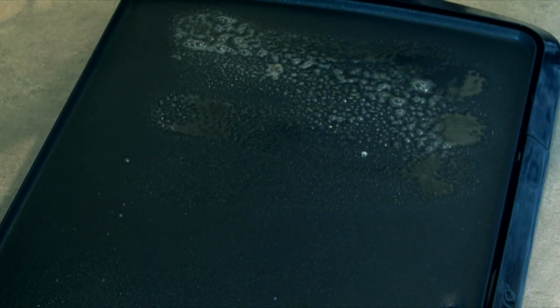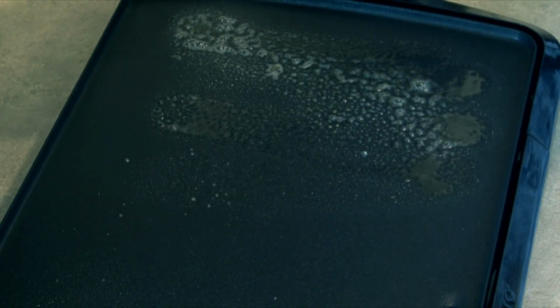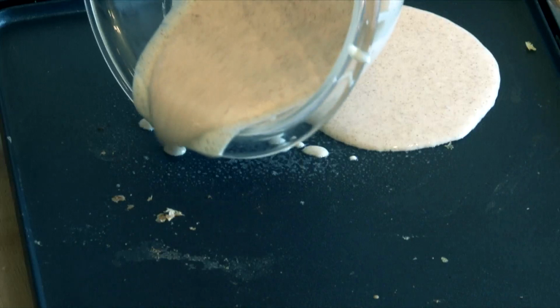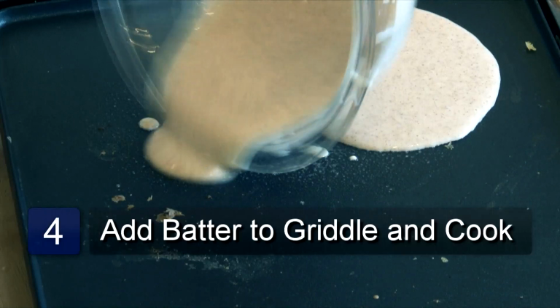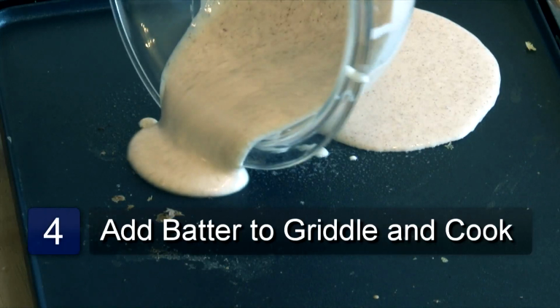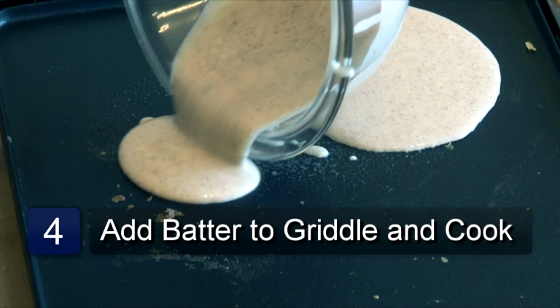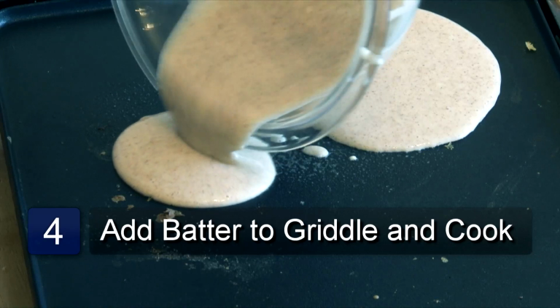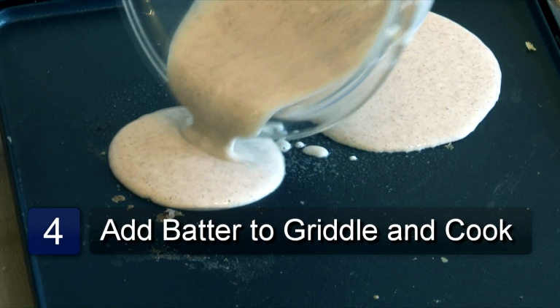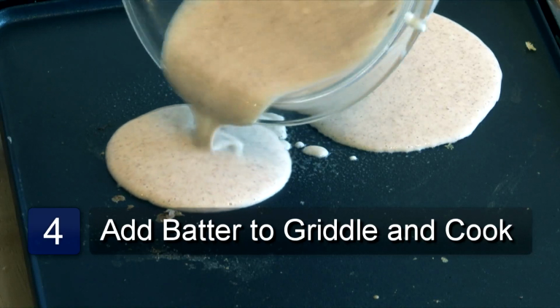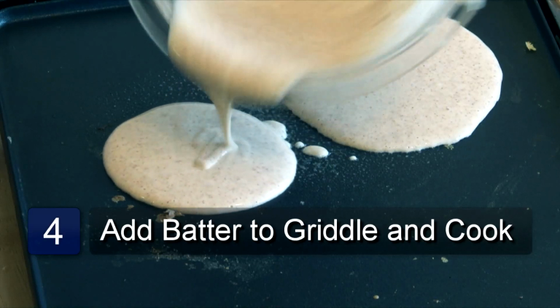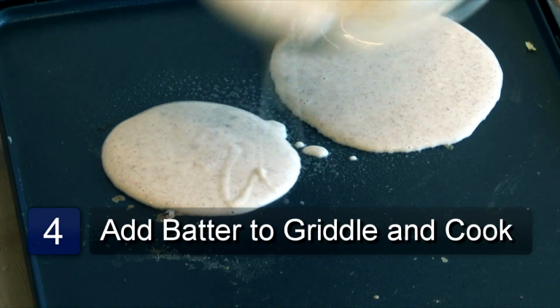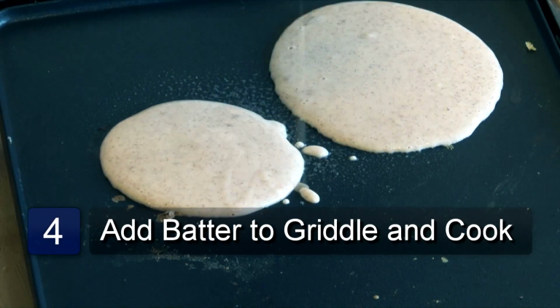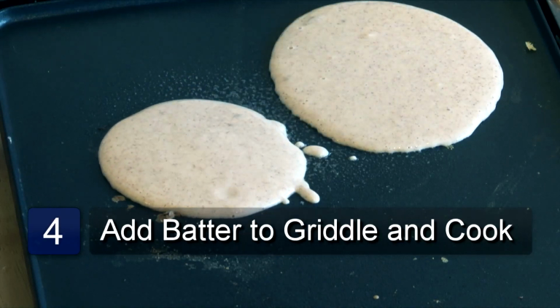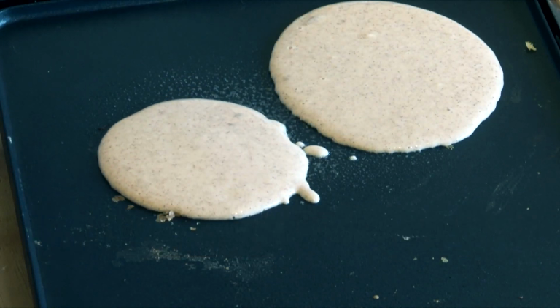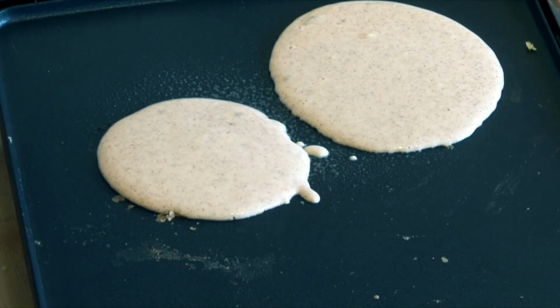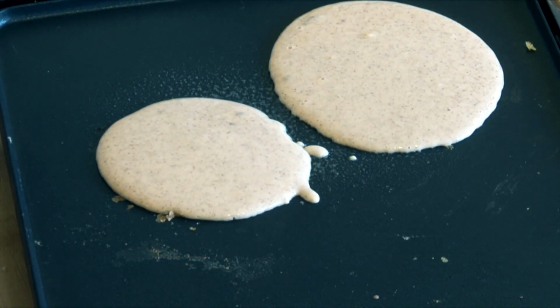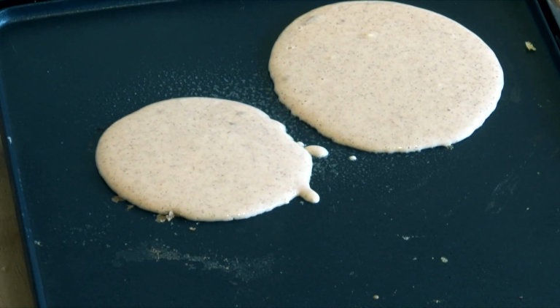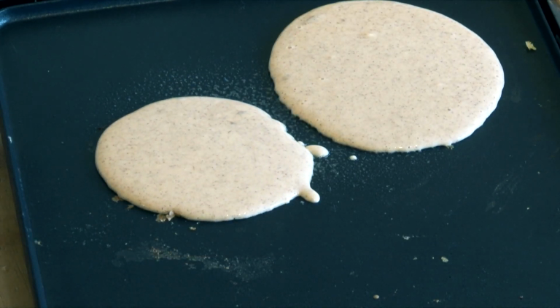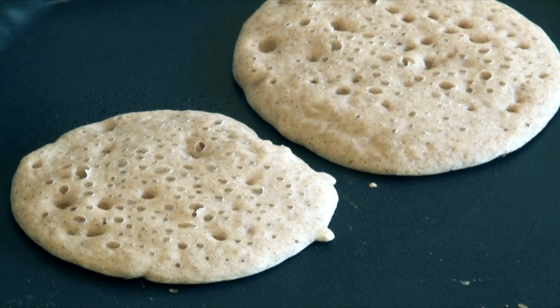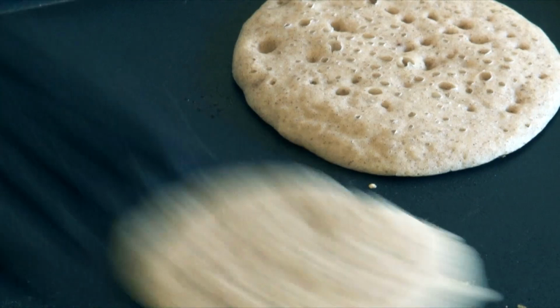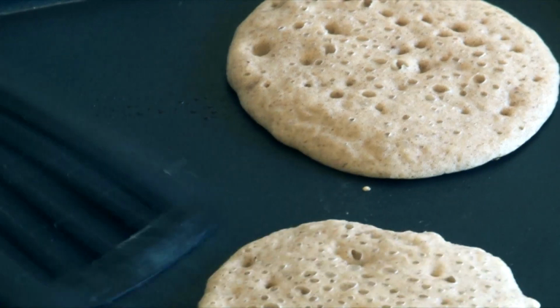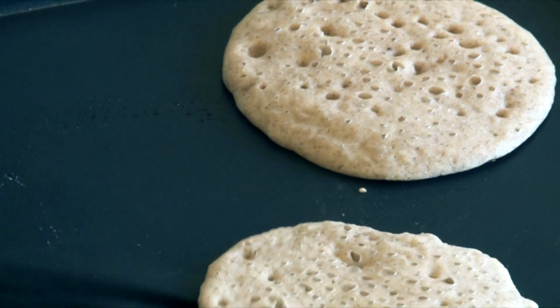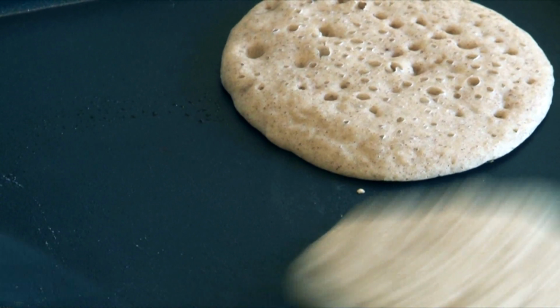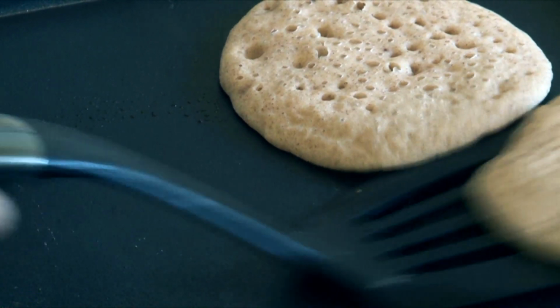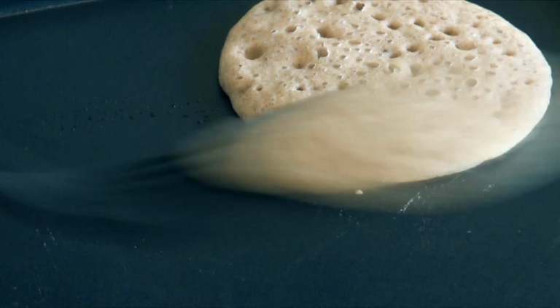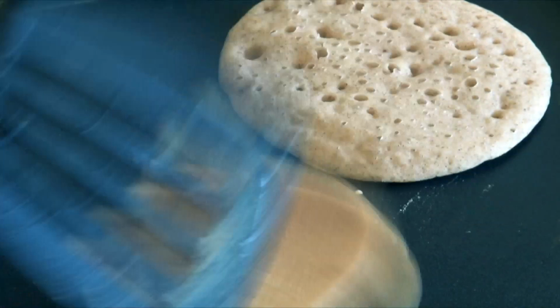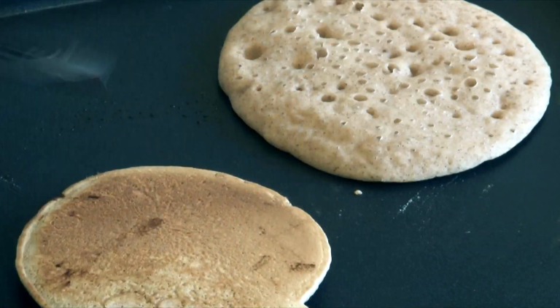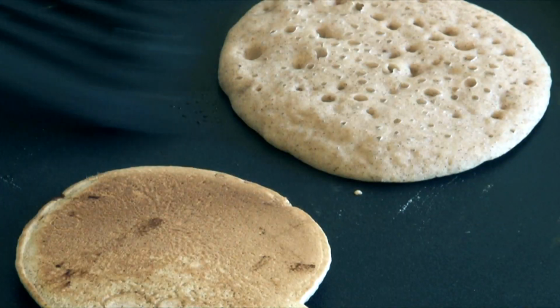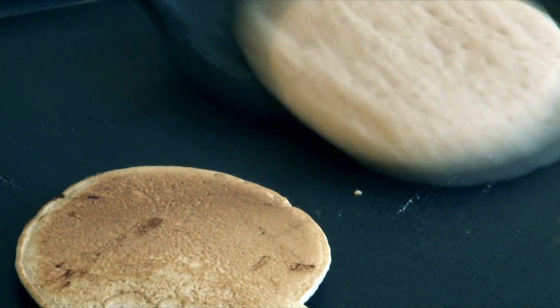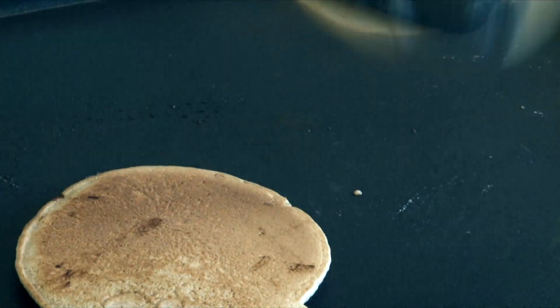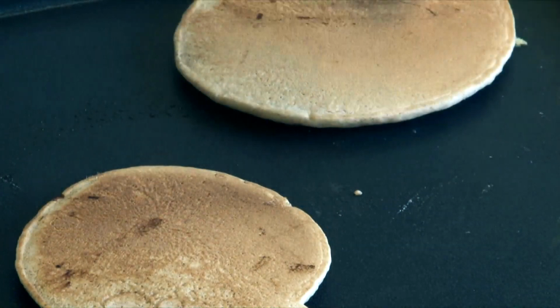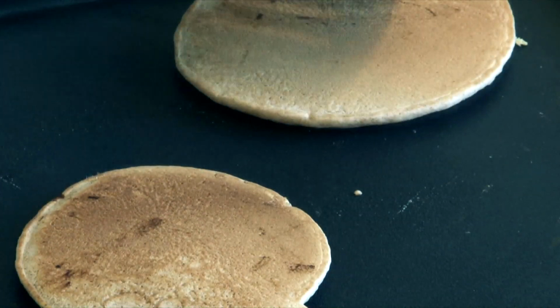Now take your batter and pour small amounts onto the griddle forming circles. Once the batter begins to bubble in the middle, flip each pancake over and continue cooking until golden brown.